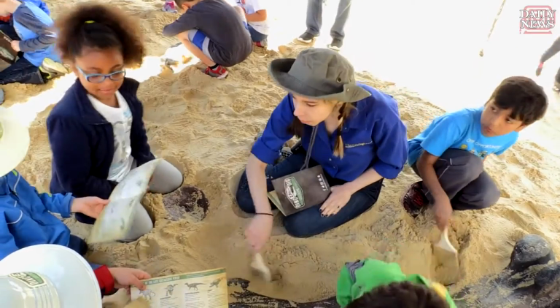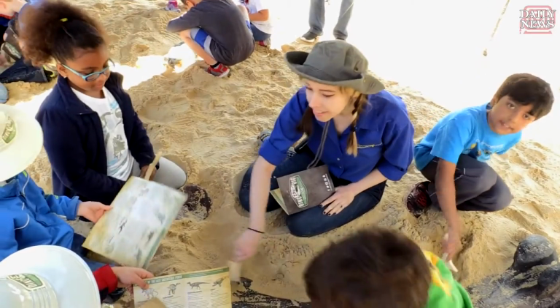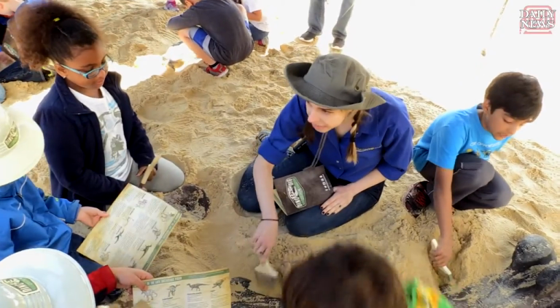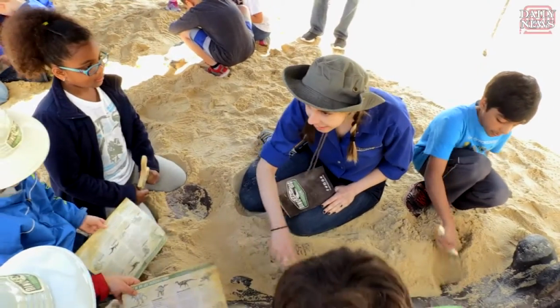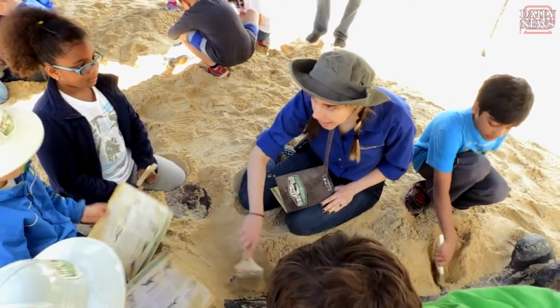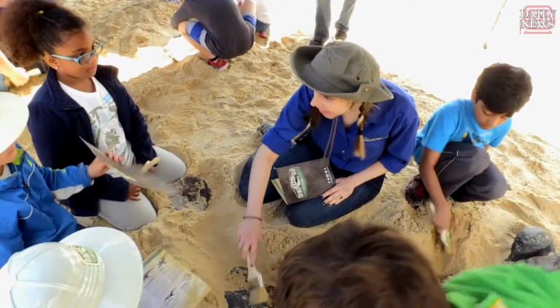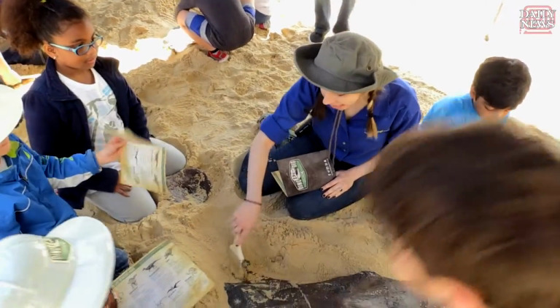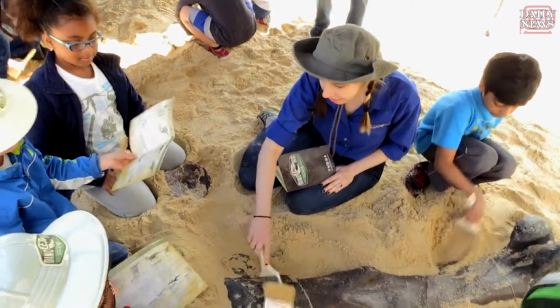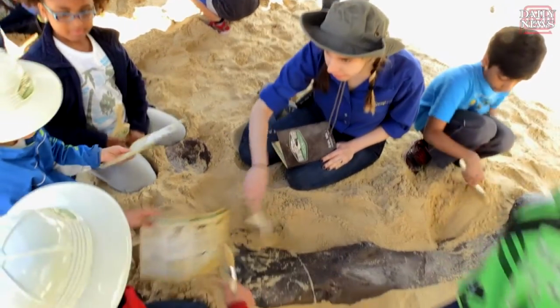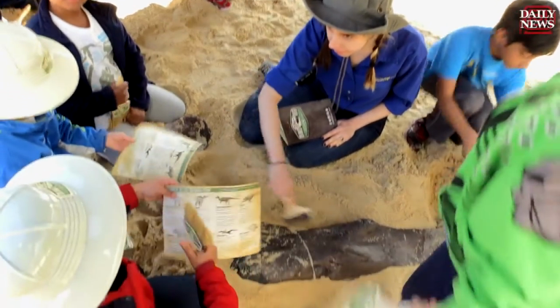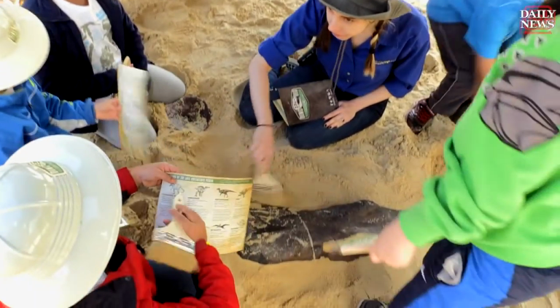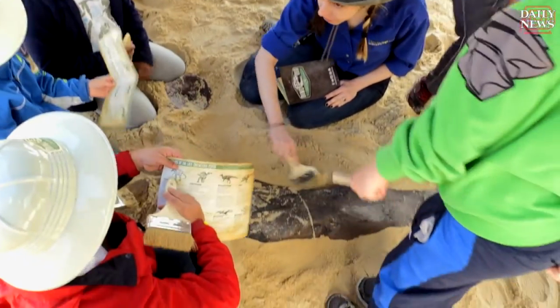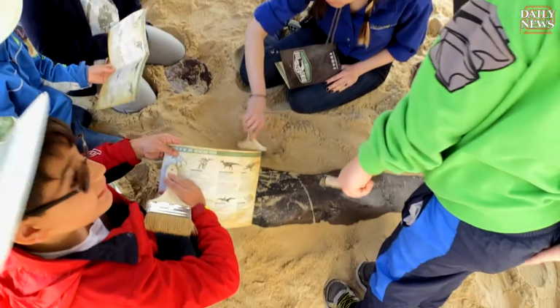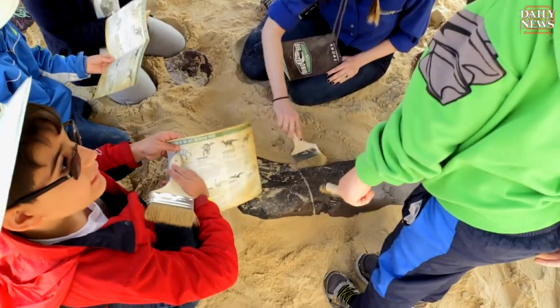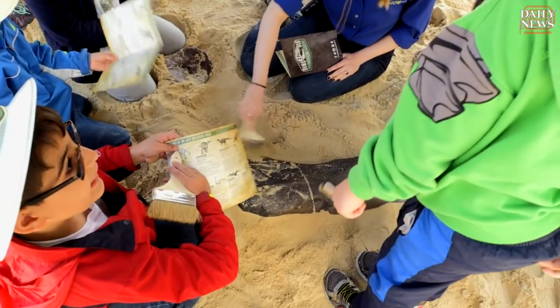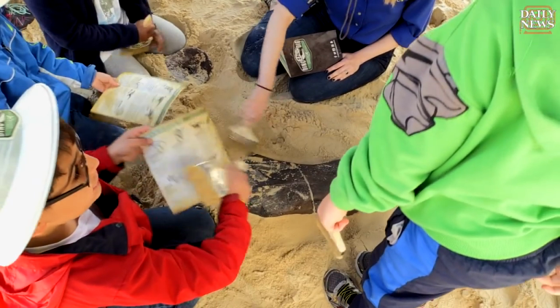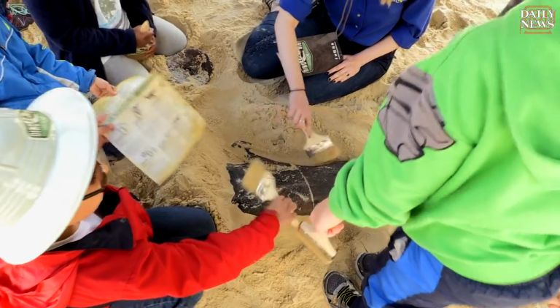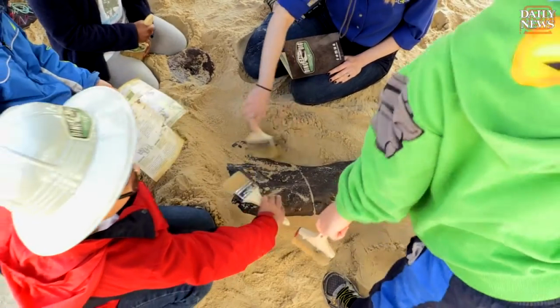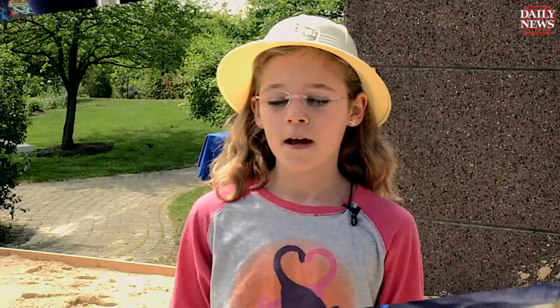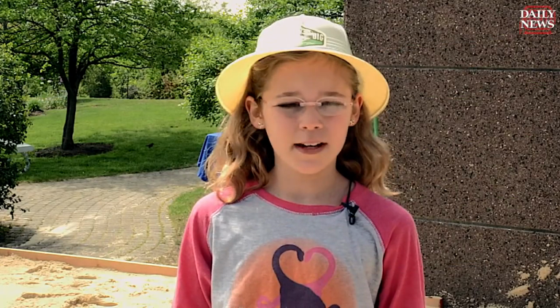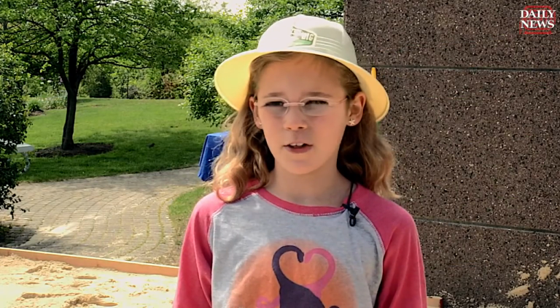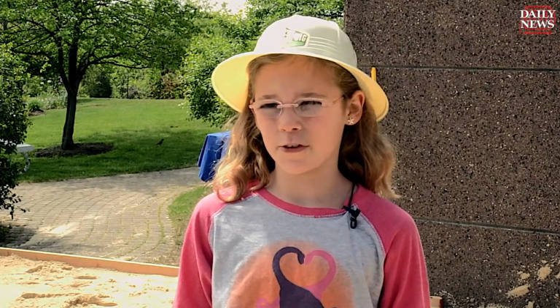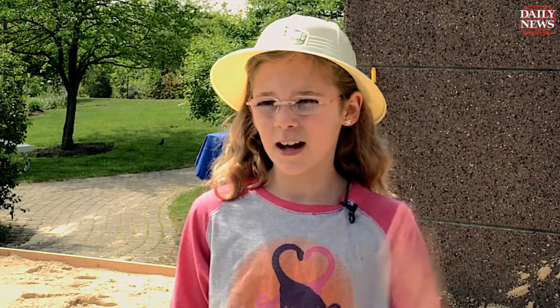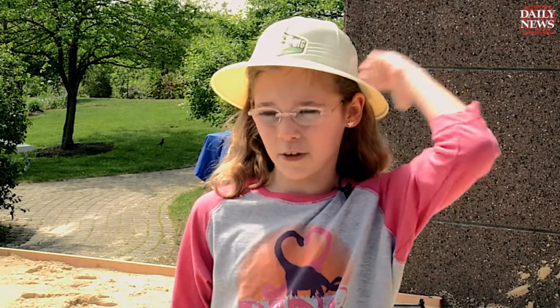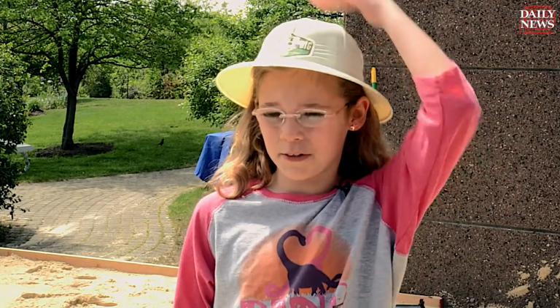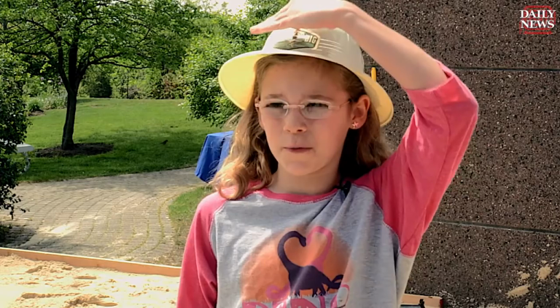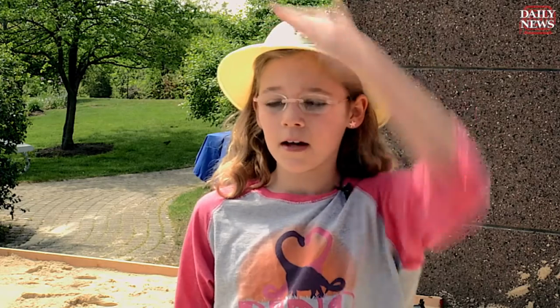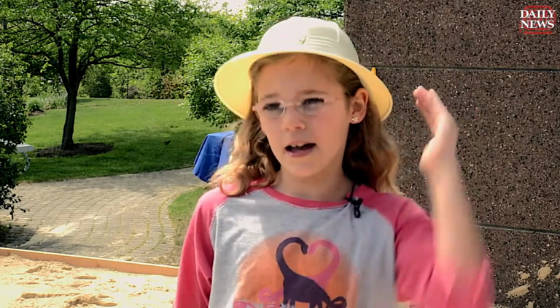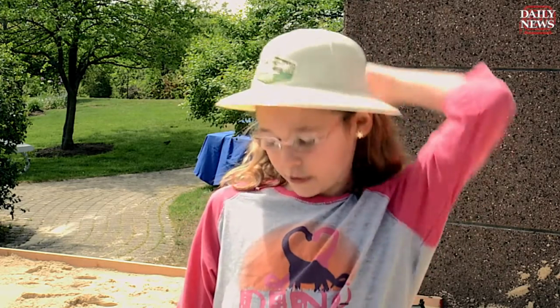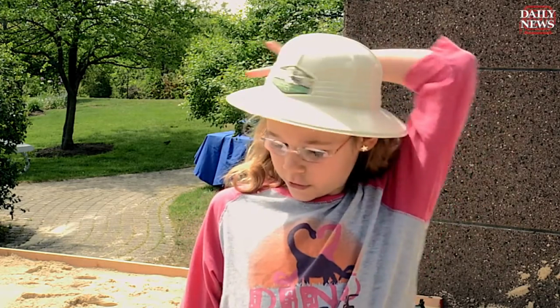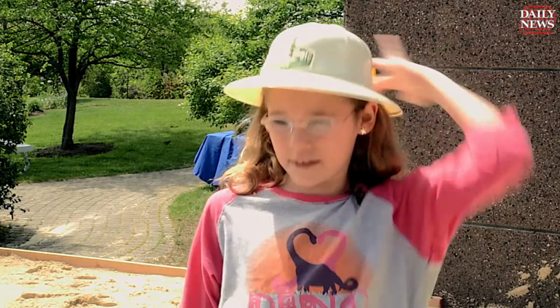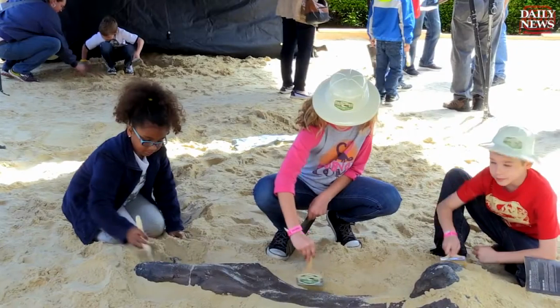It's a T-Rex leg. Why do you think that? Because of a giant leg. It looks like a giant. When I saw the skull, I saw the big dome, and then the spikes in the back.